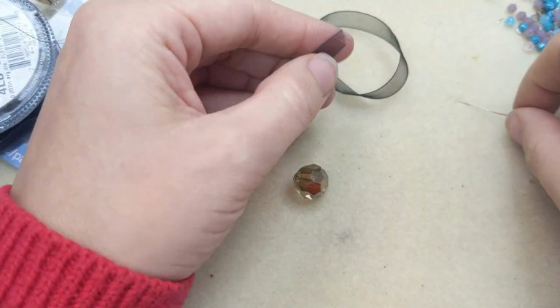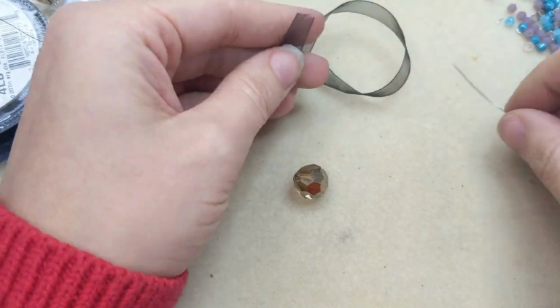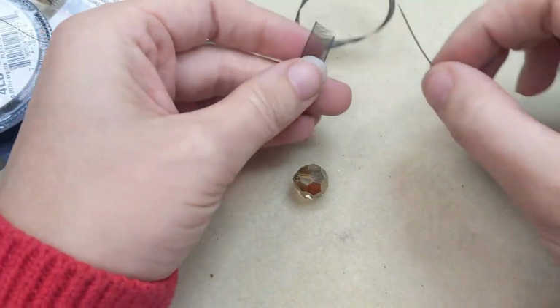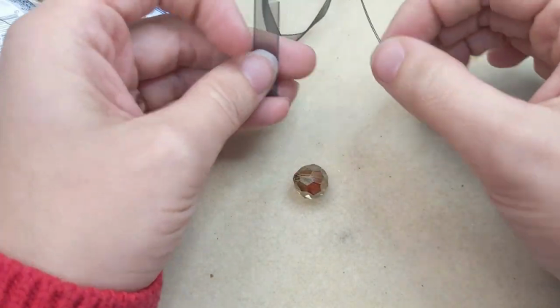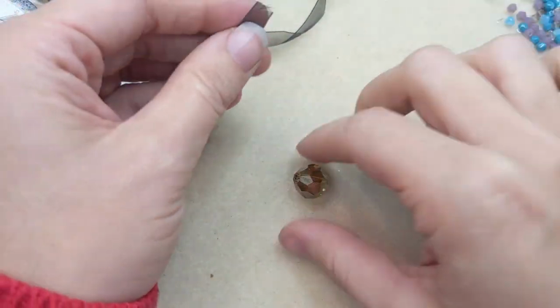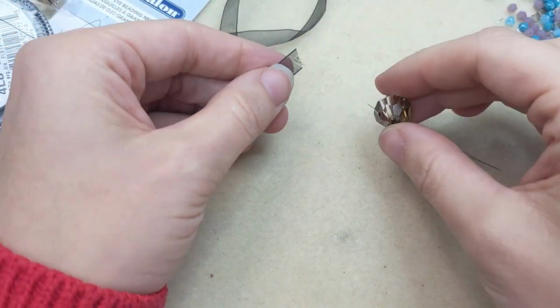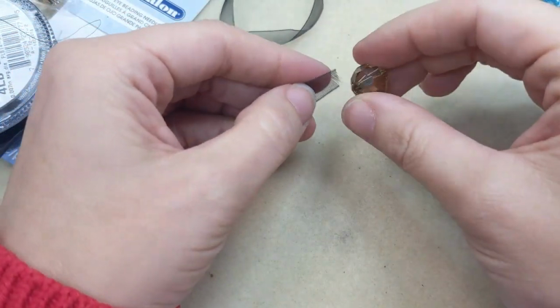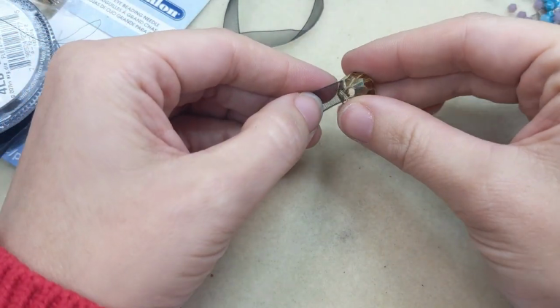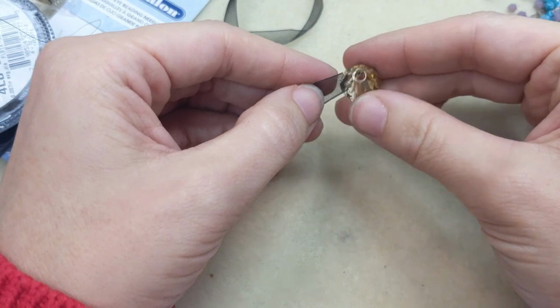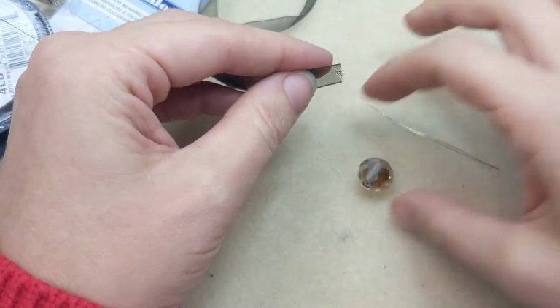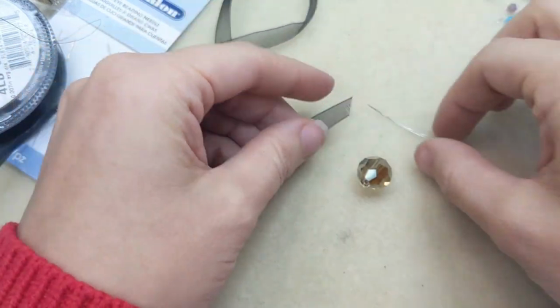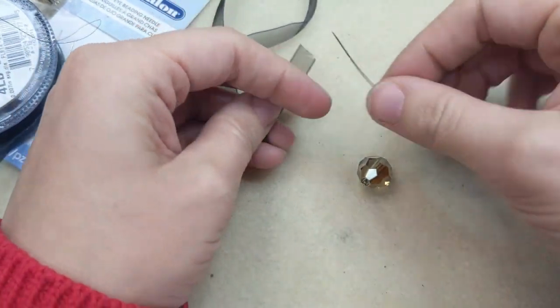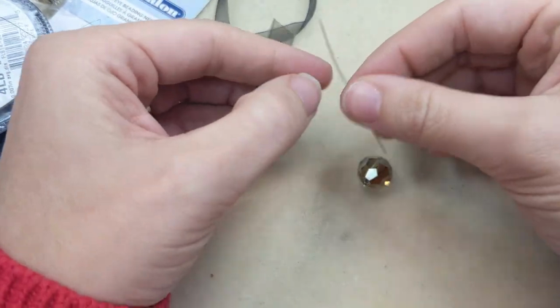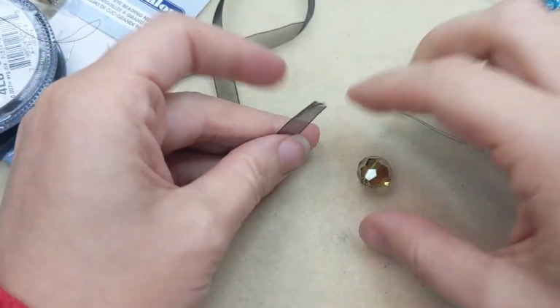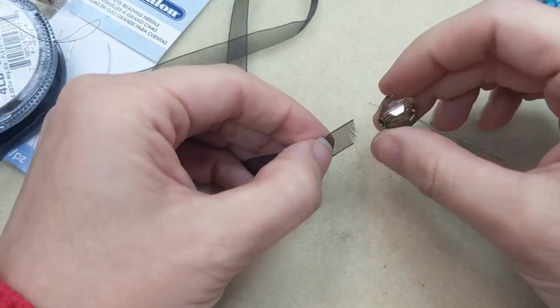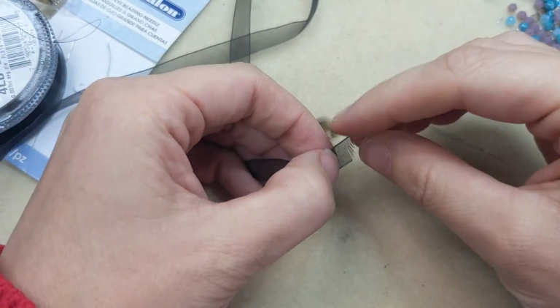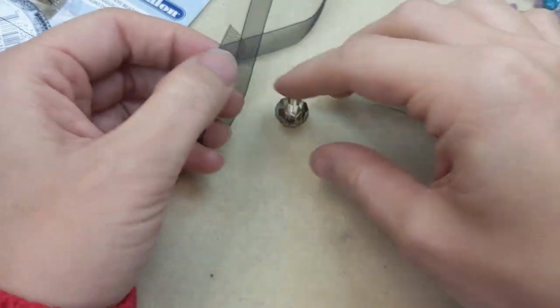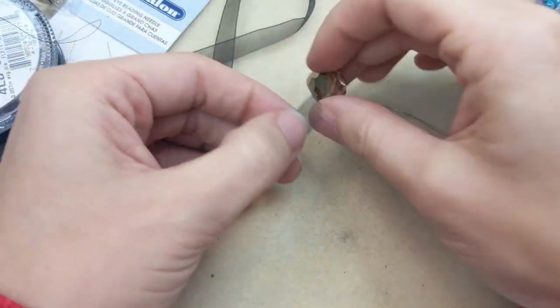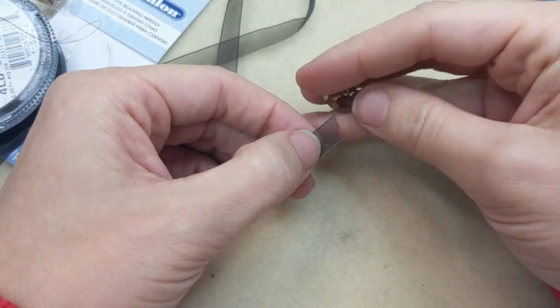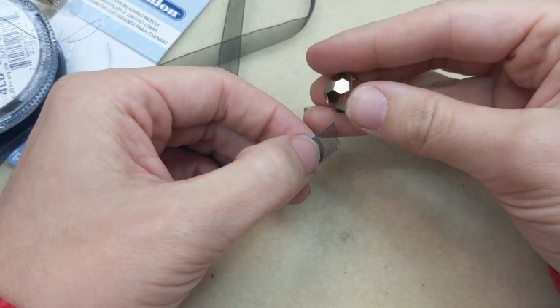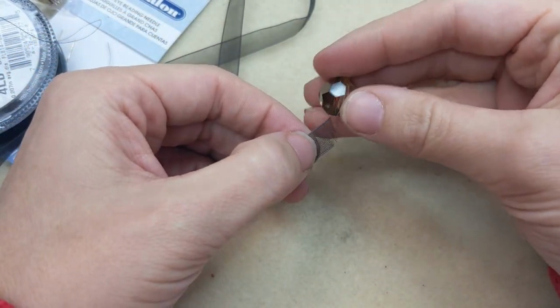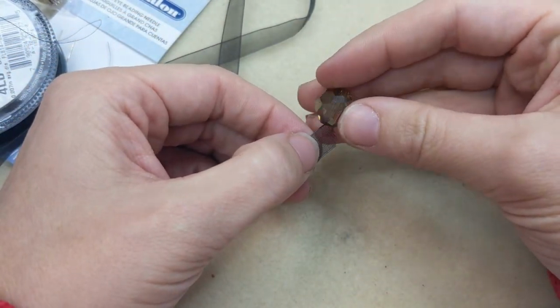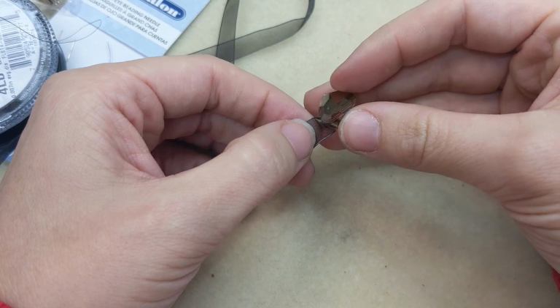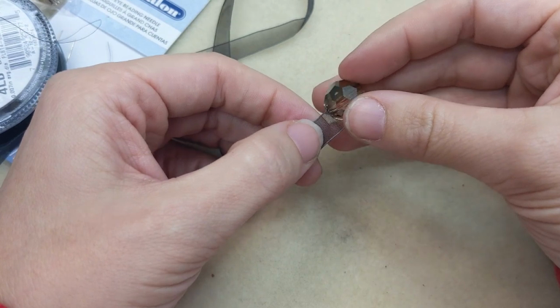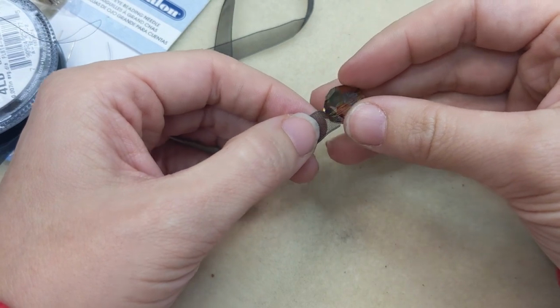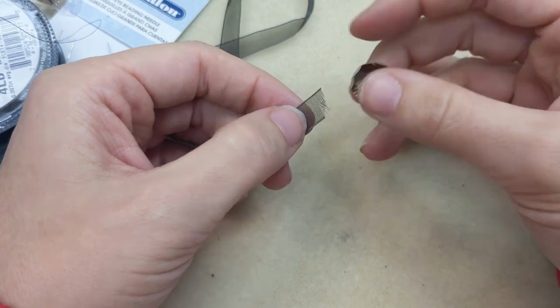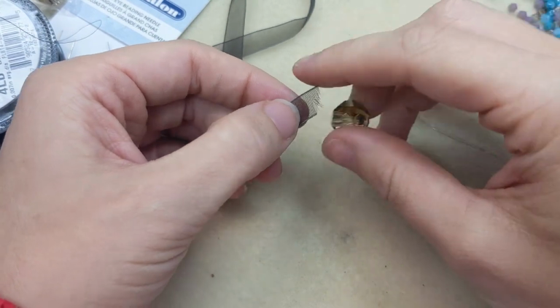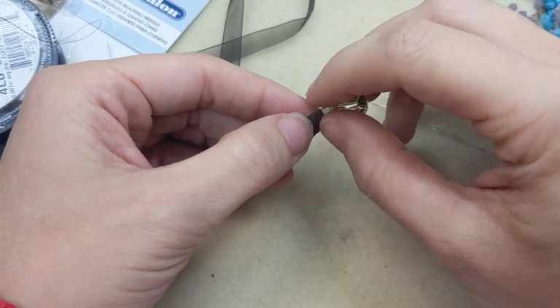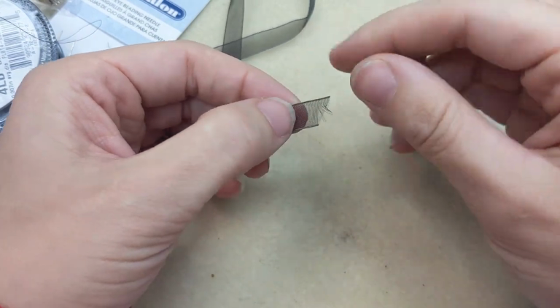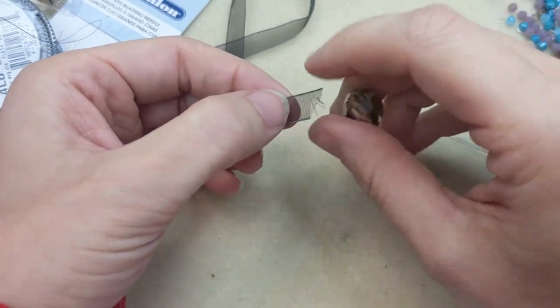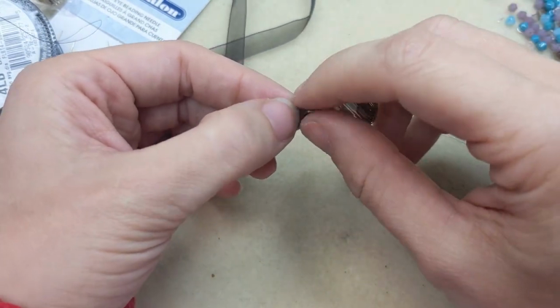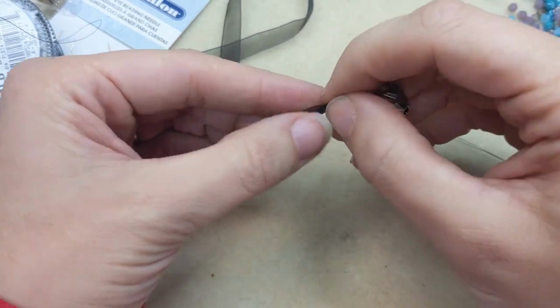This ribbon will fit through the stringing hole of this bead, but it's hard to get through because the end isn't pointy or stiff enough to make it through on its own.